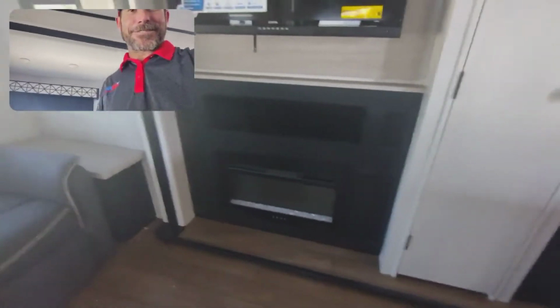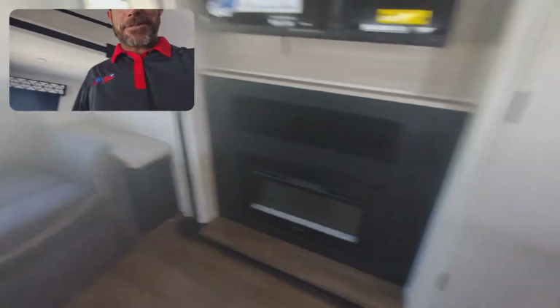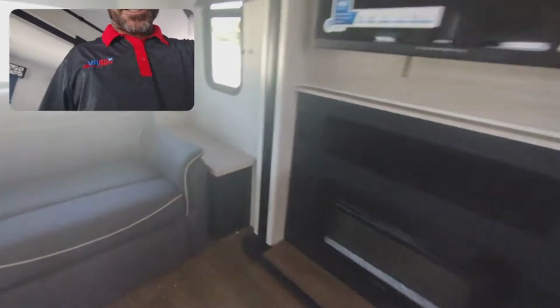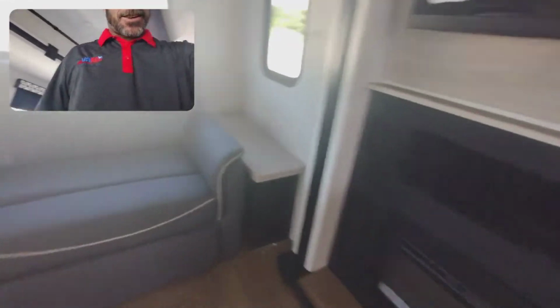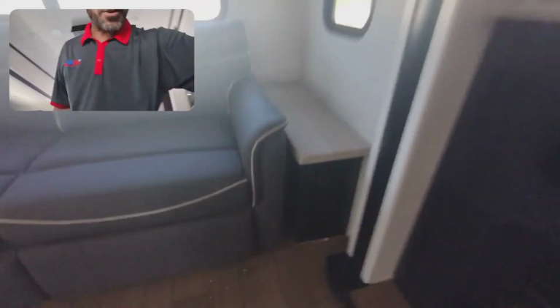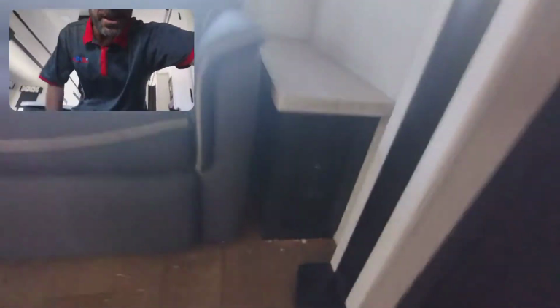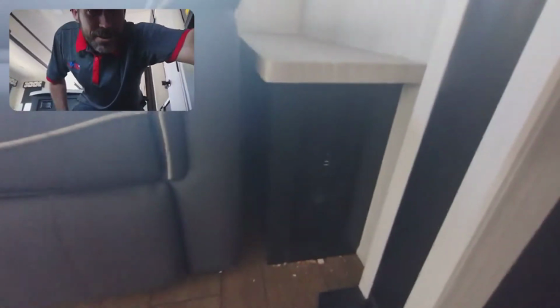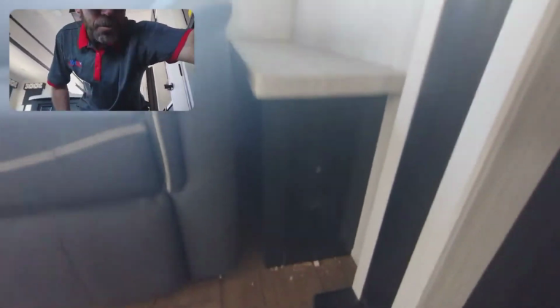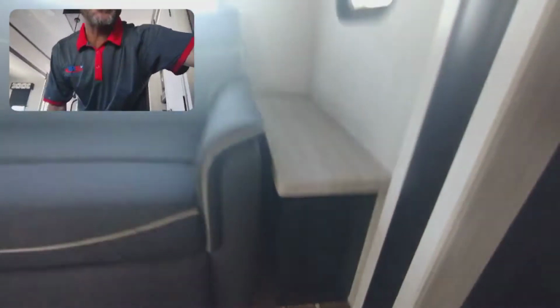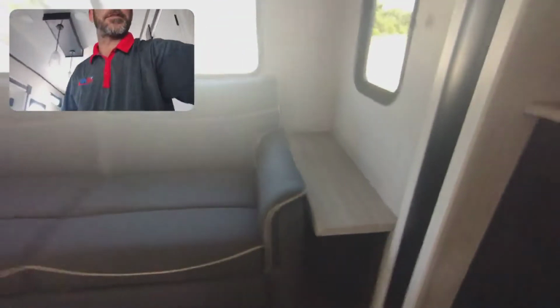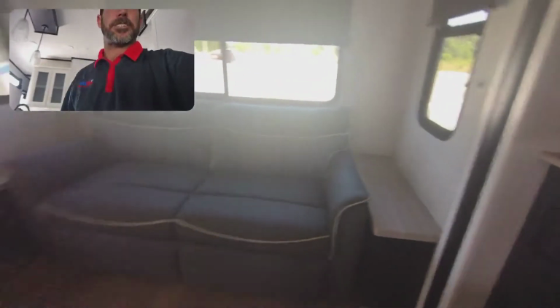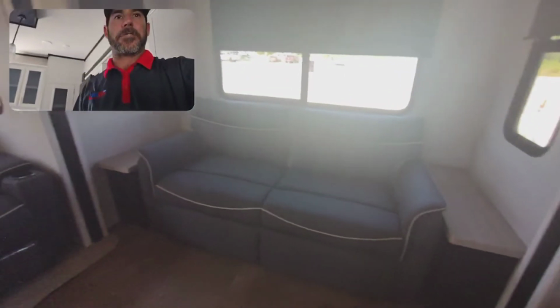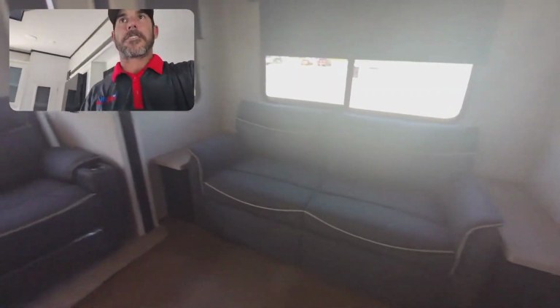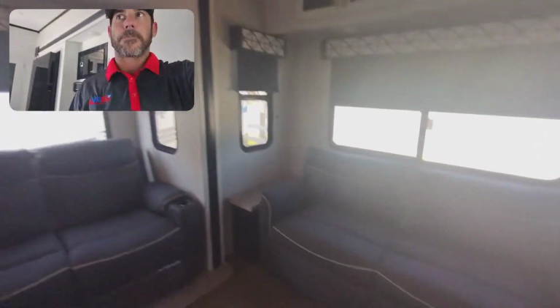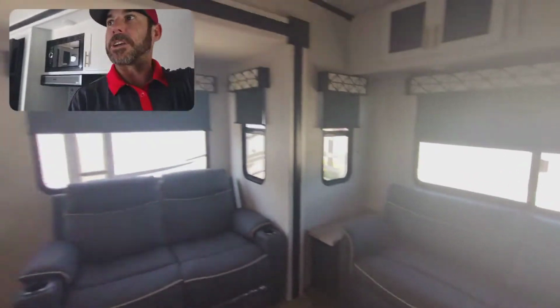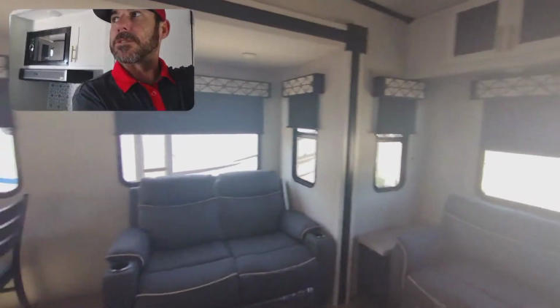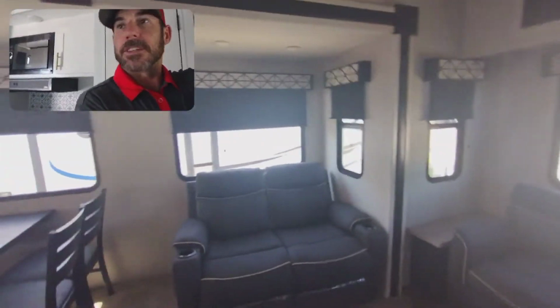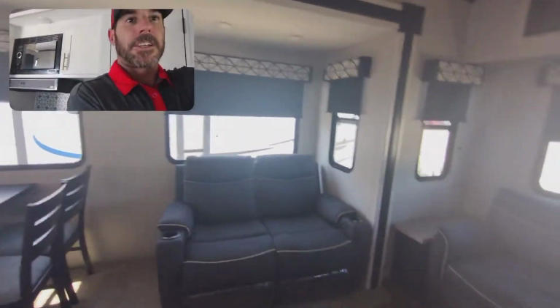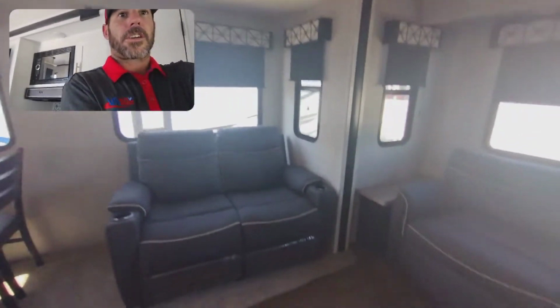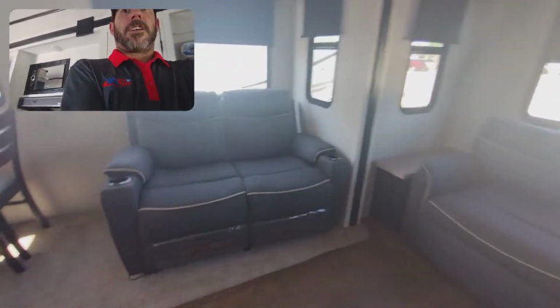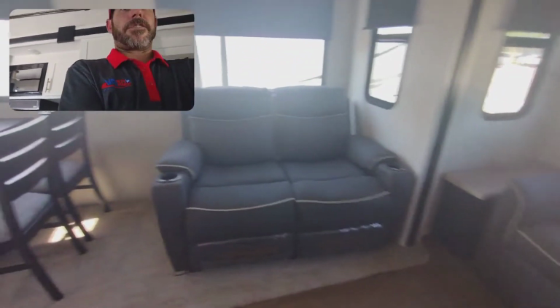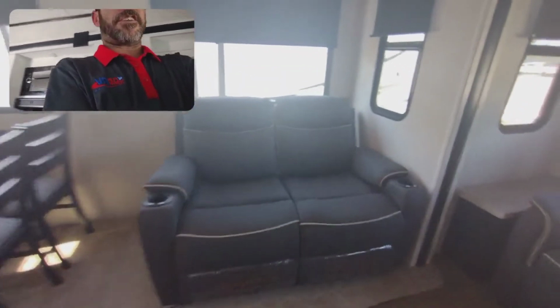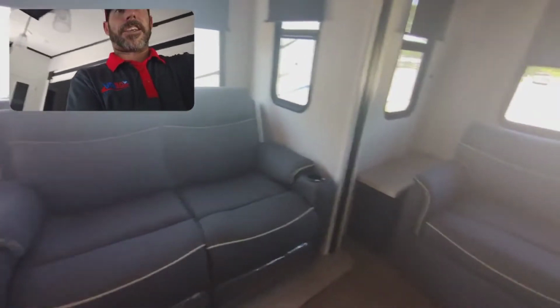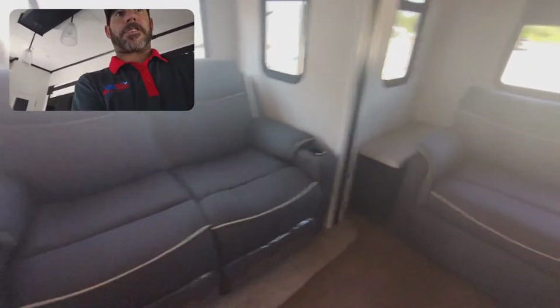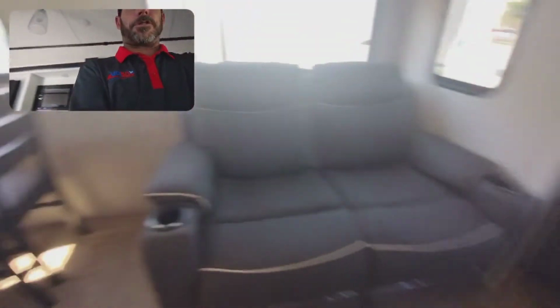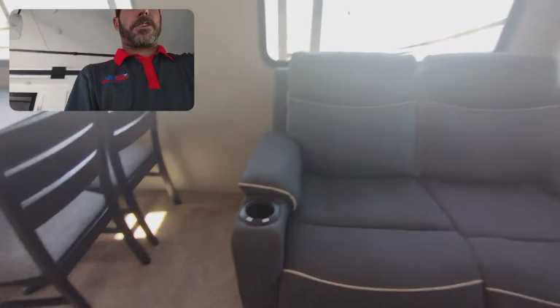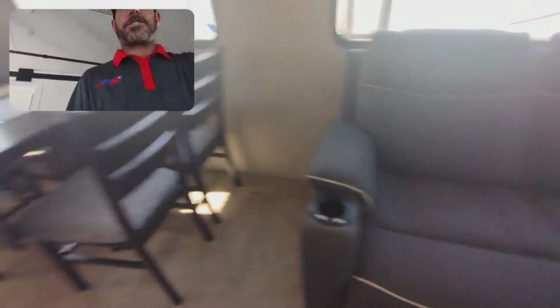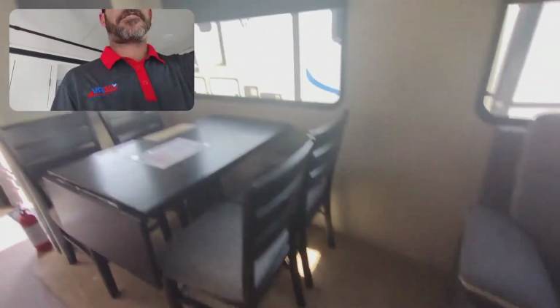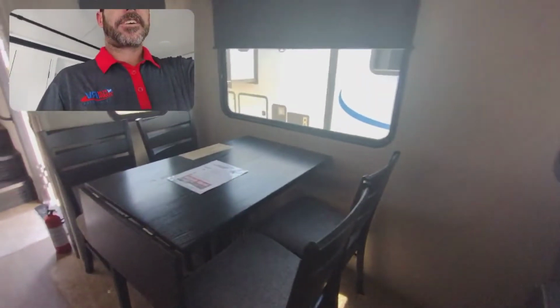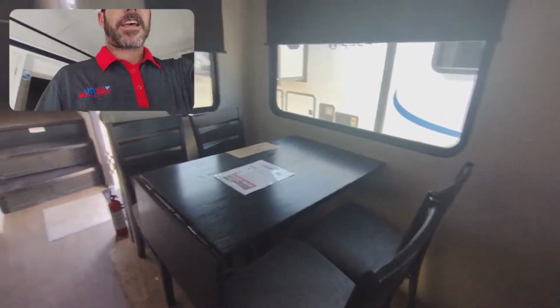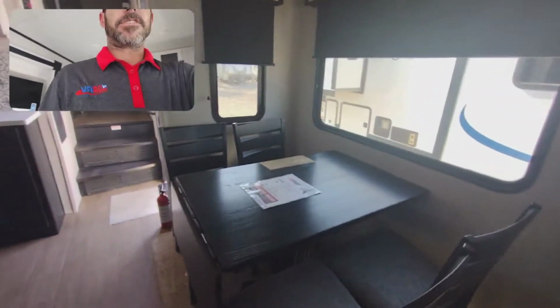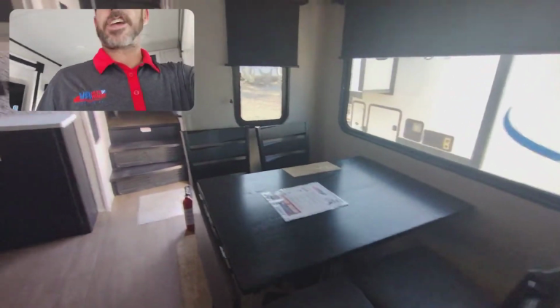There's your fireplace. You've got USB outlets and 110 plugs beside your sofa here. Big windows. Right here's your theater seating with your cup holders, your massage, and your light up. Table and chairs.